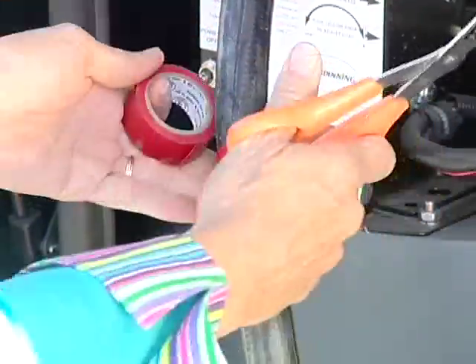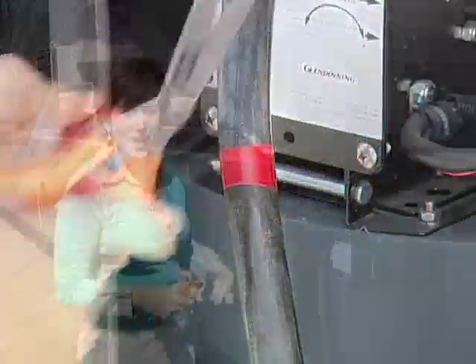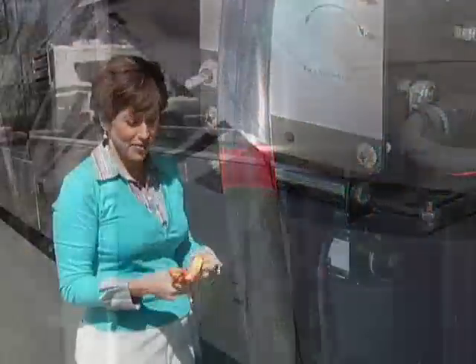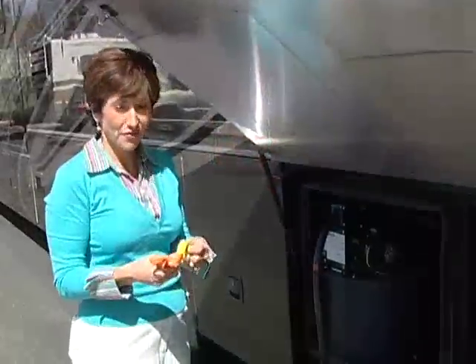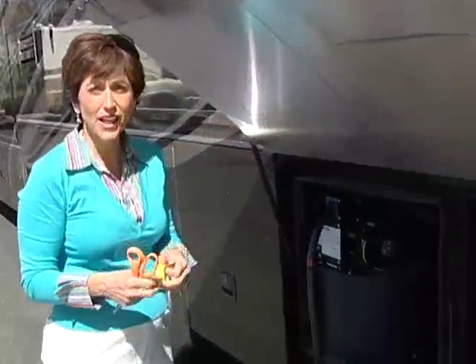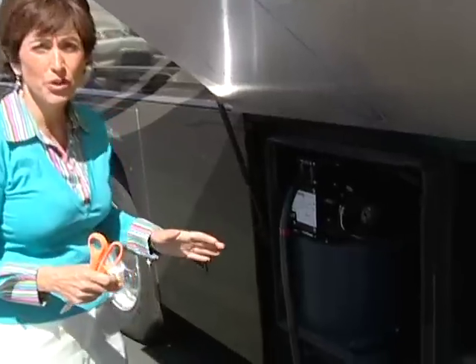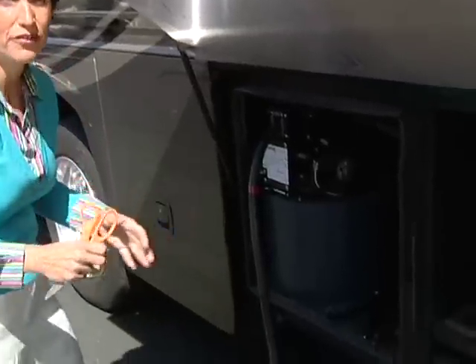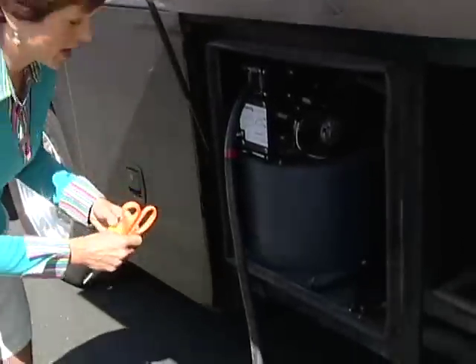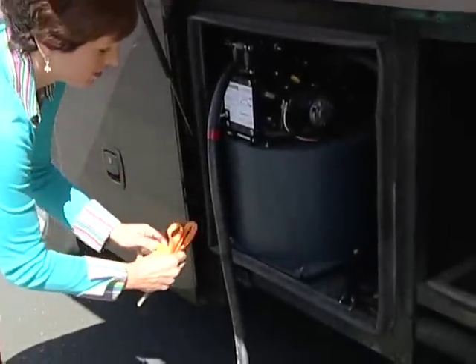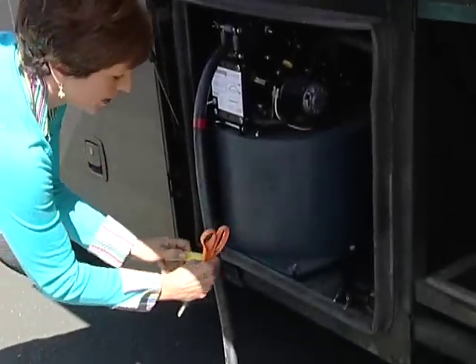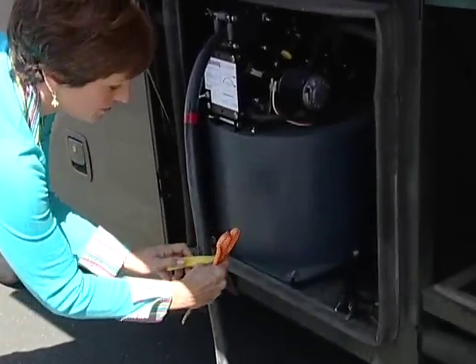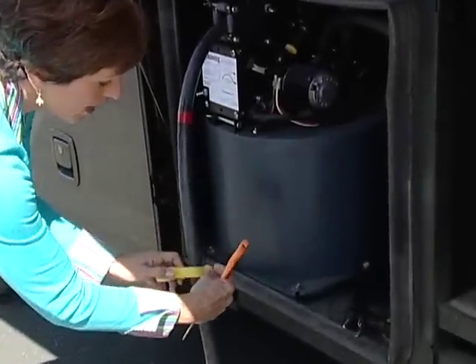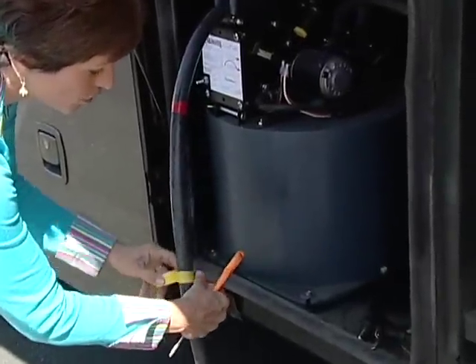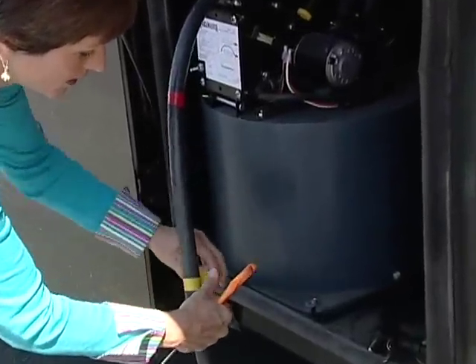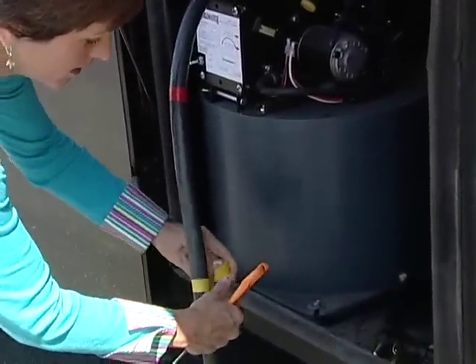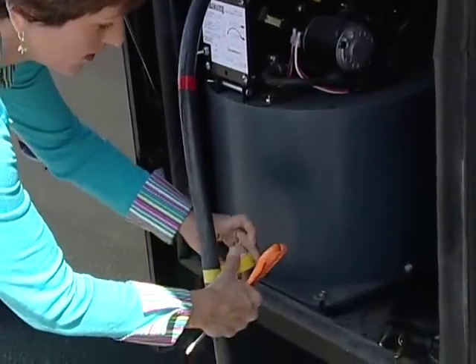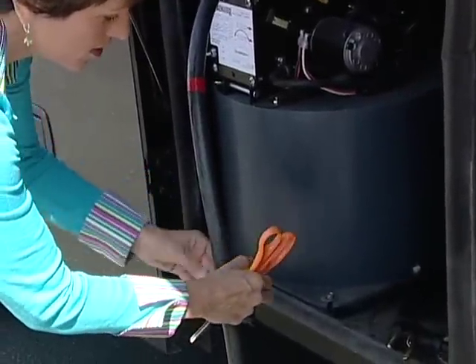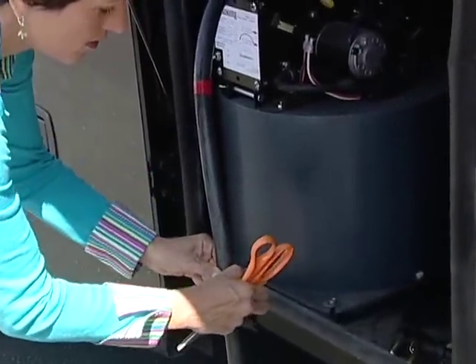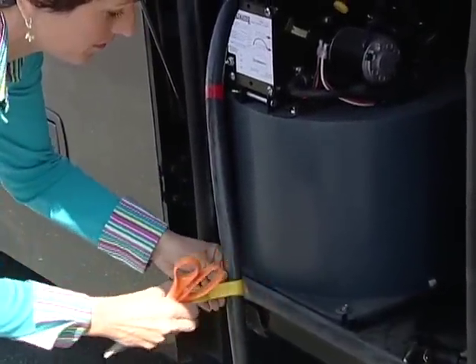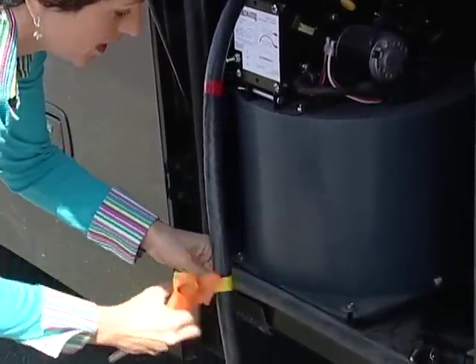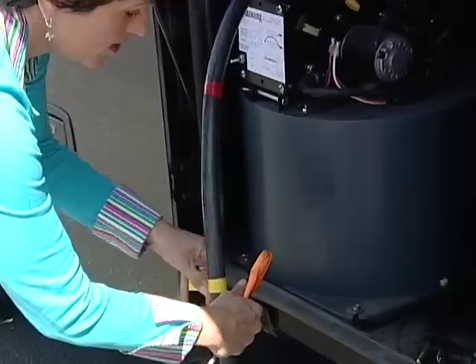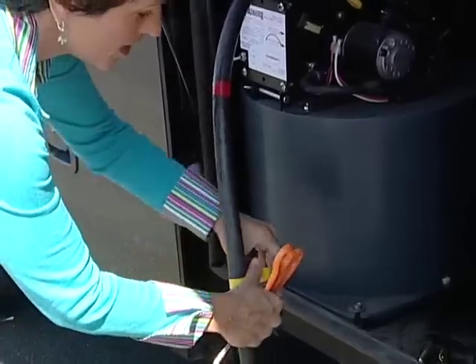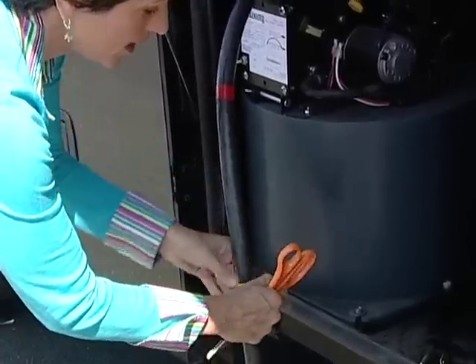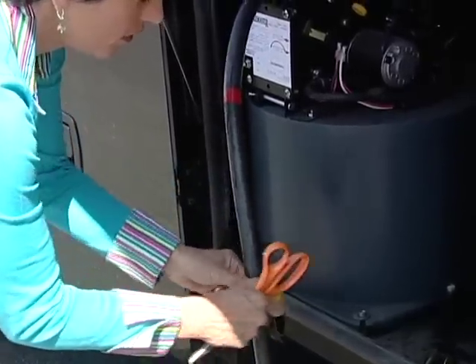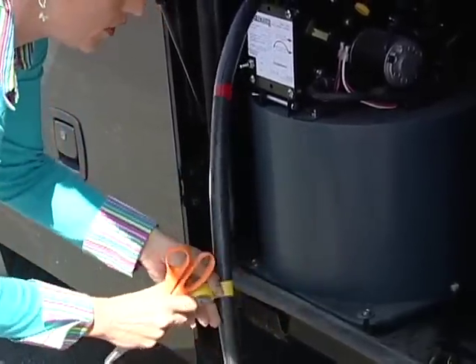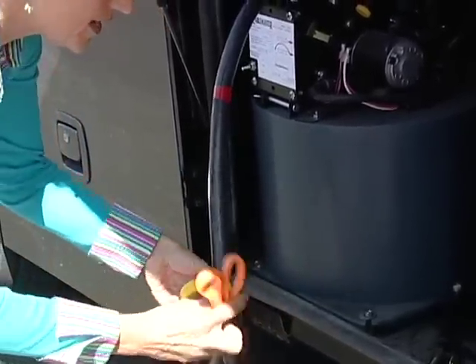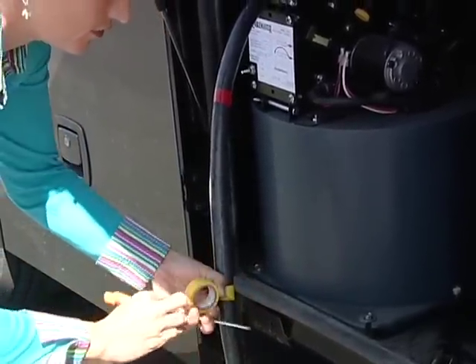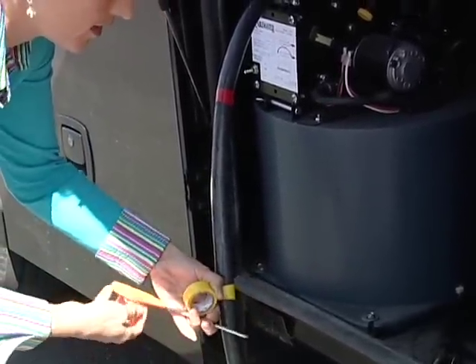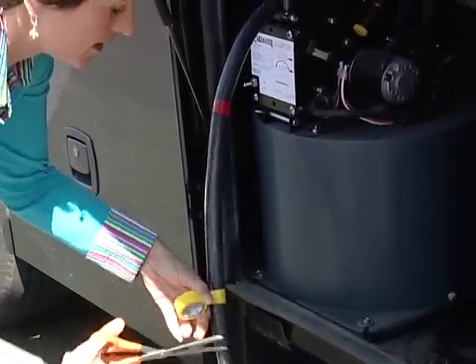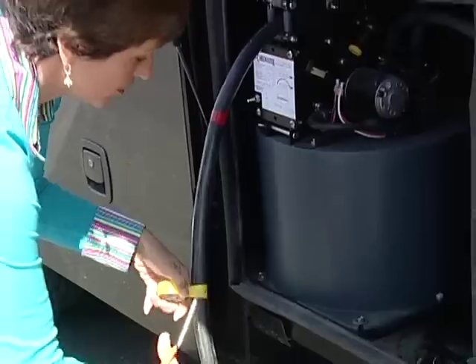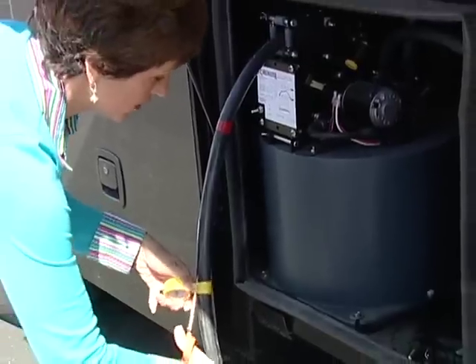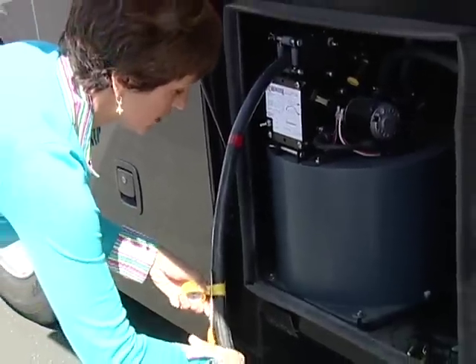Now that the red is done, it's time for the yellow. You put it about a foot away from the red tape and wrap it around twice so that it's secure, then you cut it. And when you see yellow, just like a stoplight, you'll know to slow down.